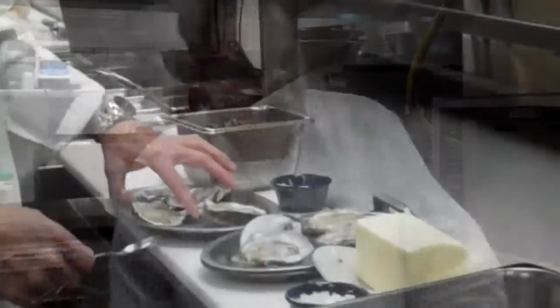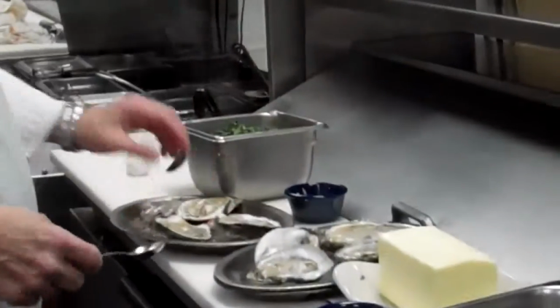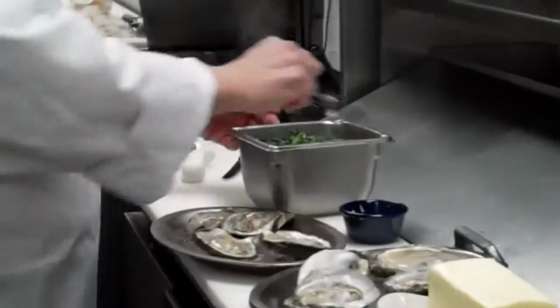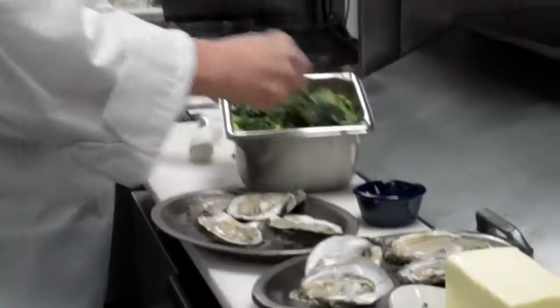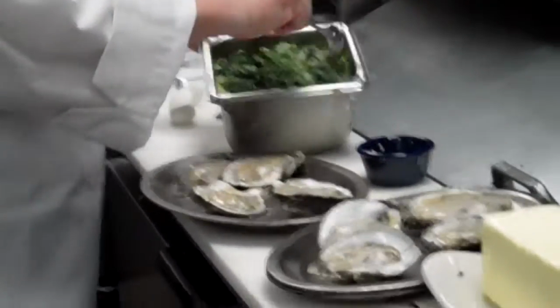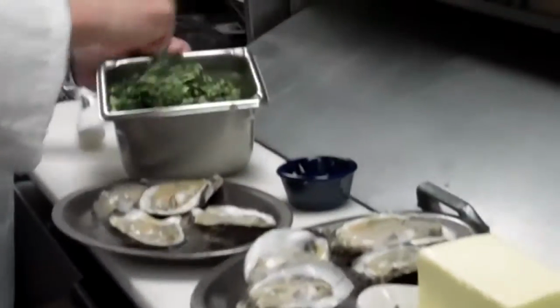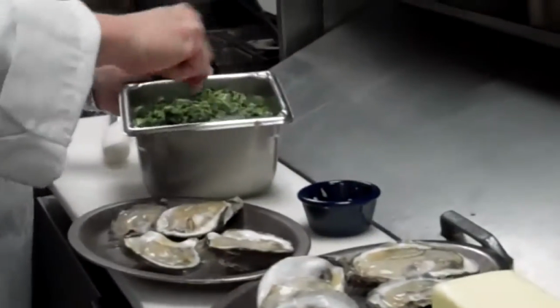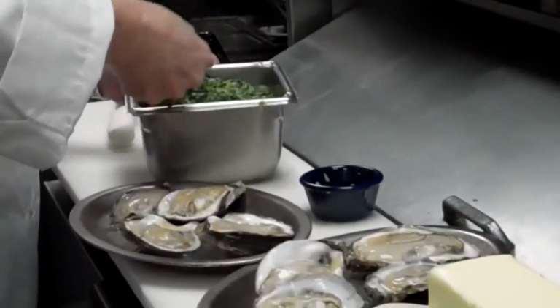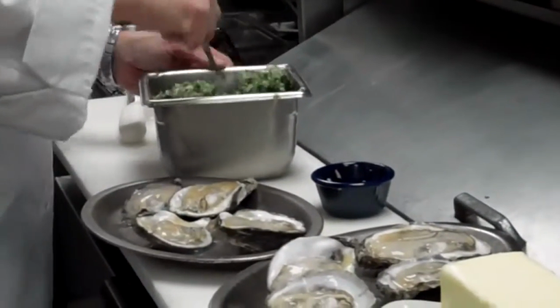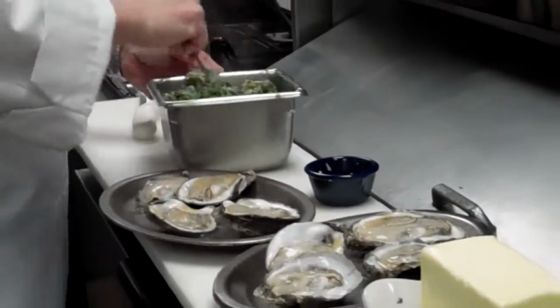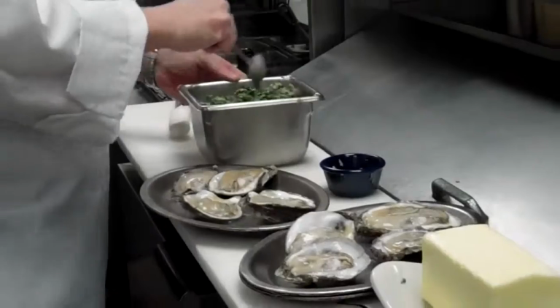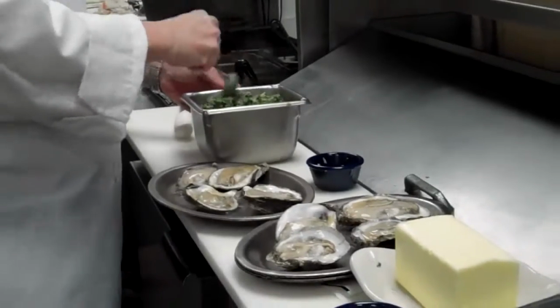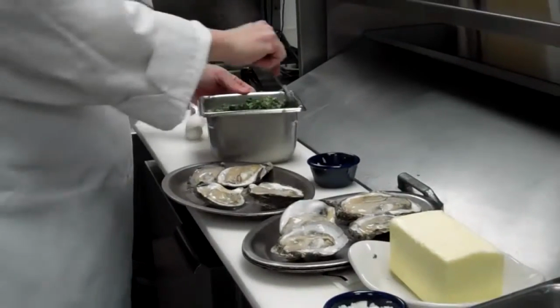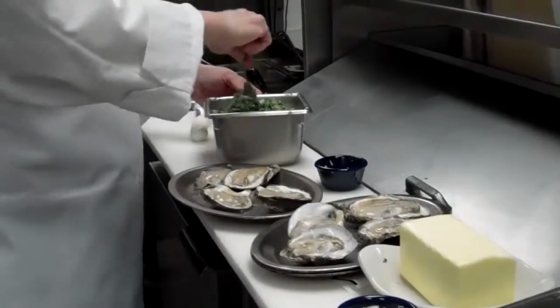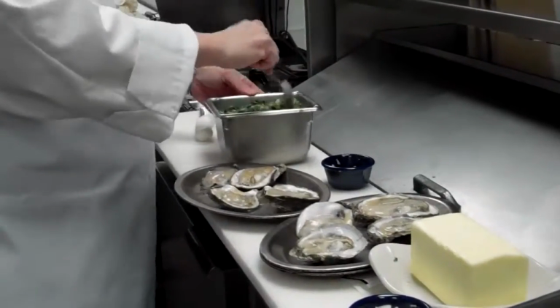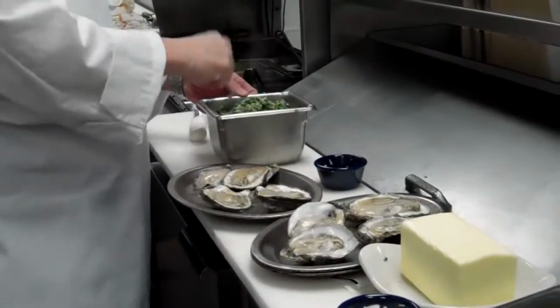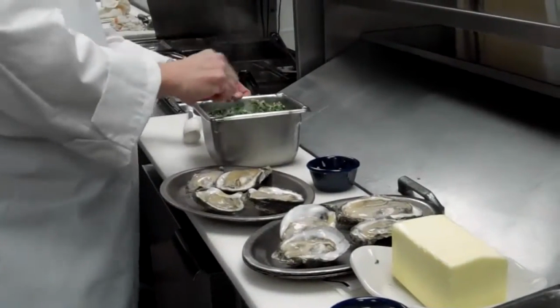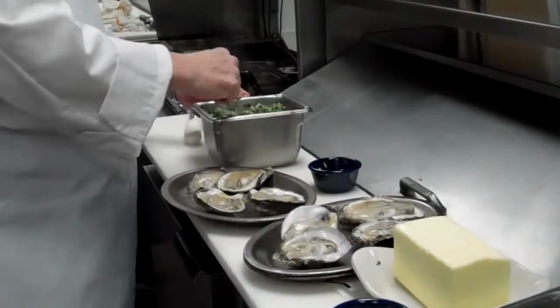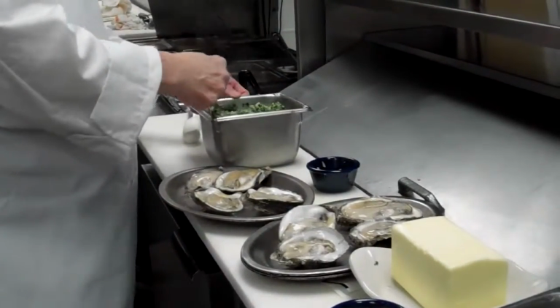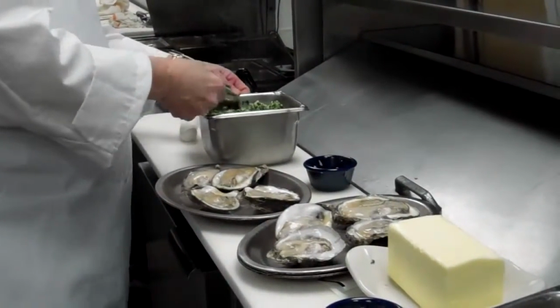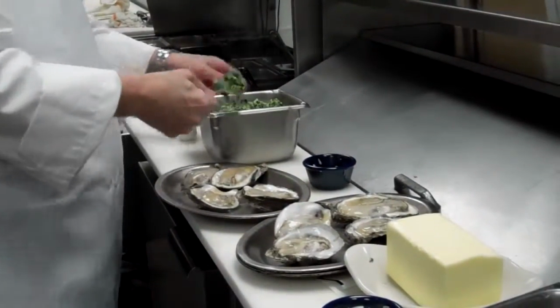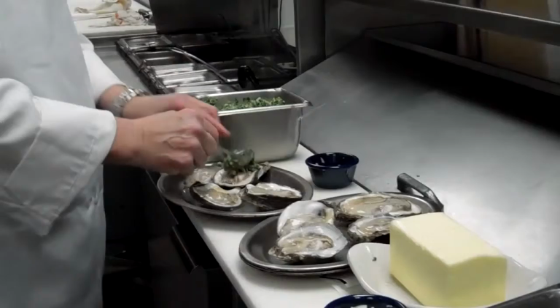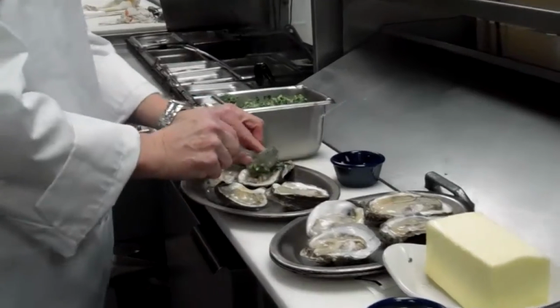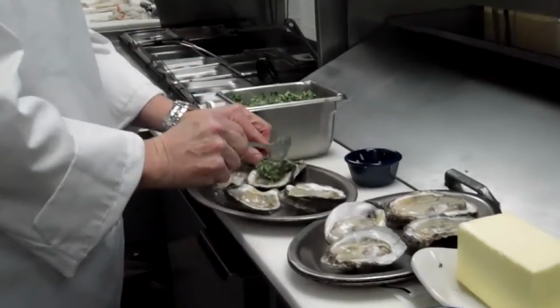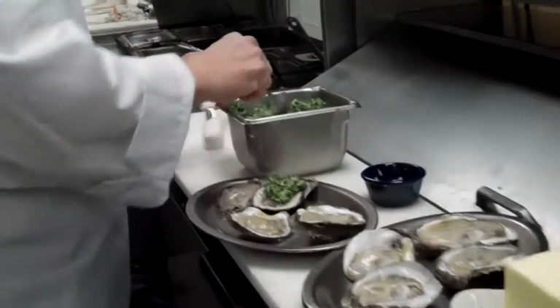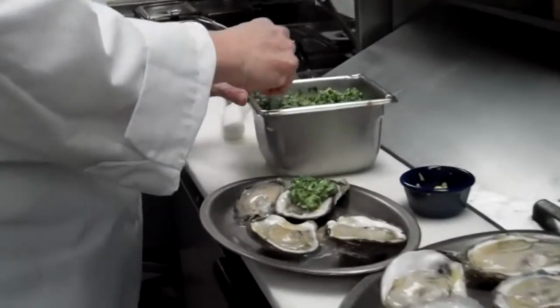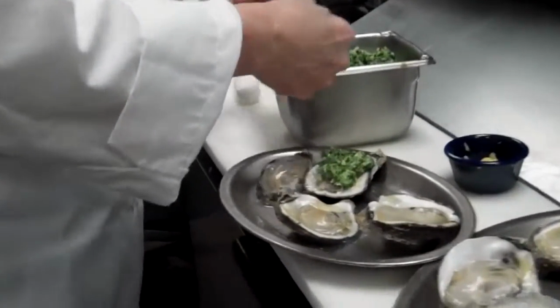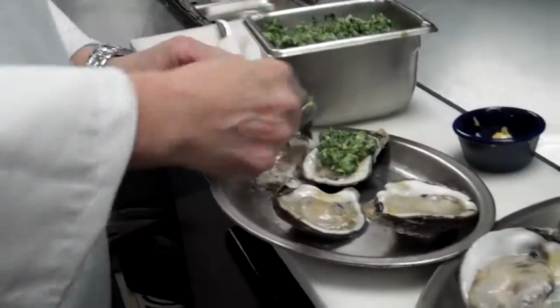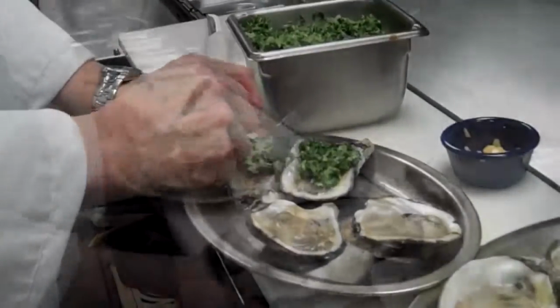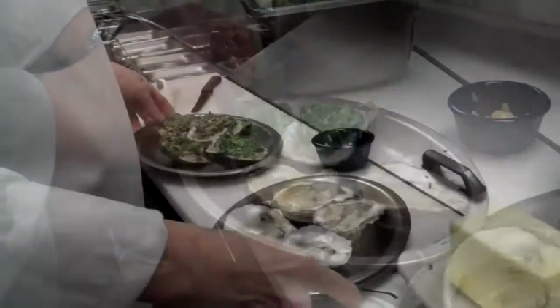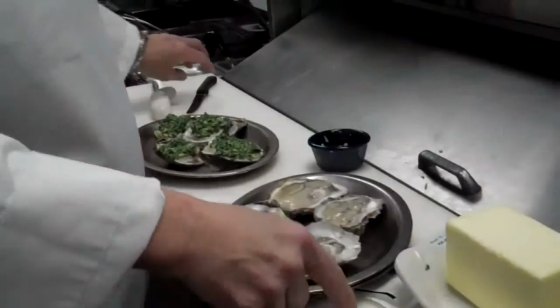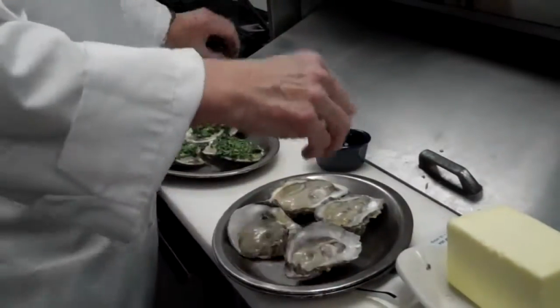What we're going to do now — this is our Rockefeller topping. It's a spinach, Parmesan cheese, a little bit of garlic and onion. And we're going to top these four oysters here with this mixture.